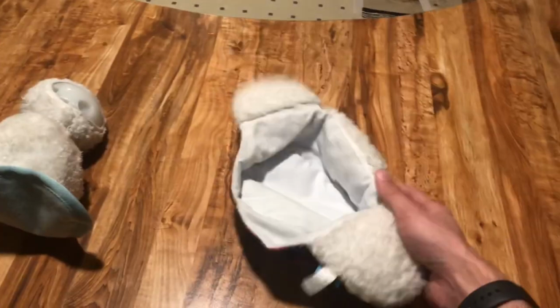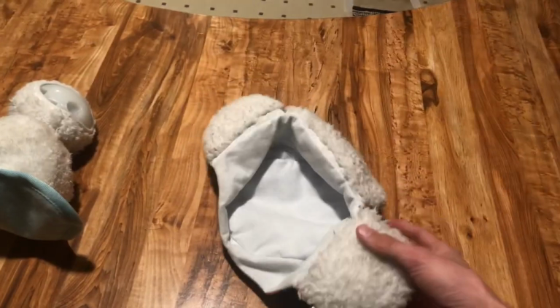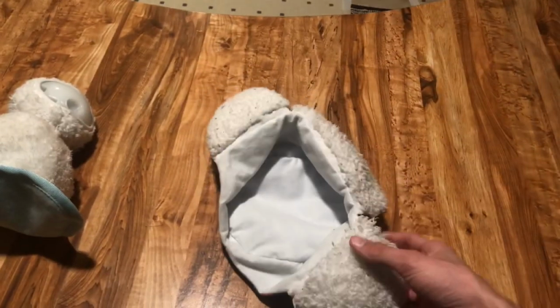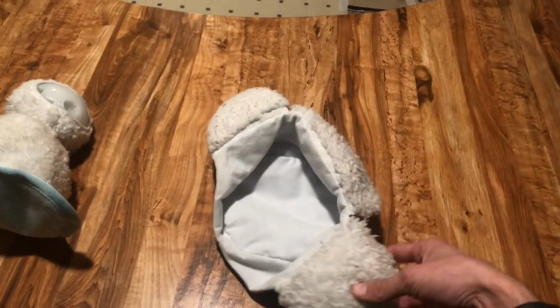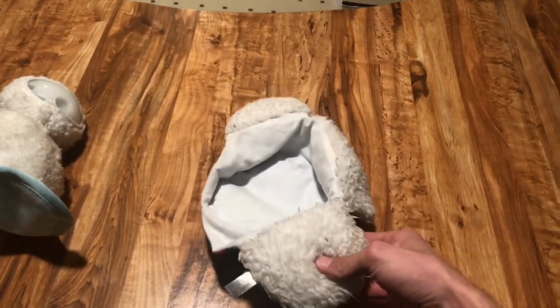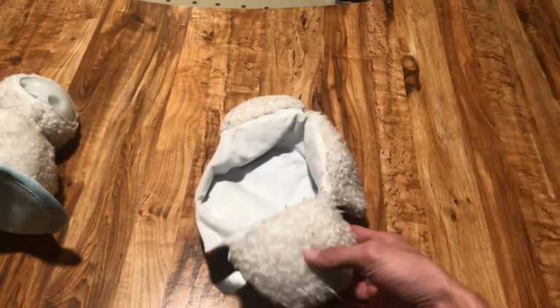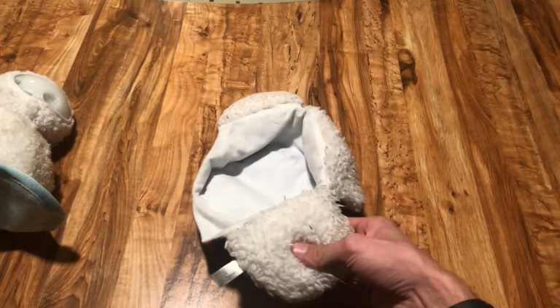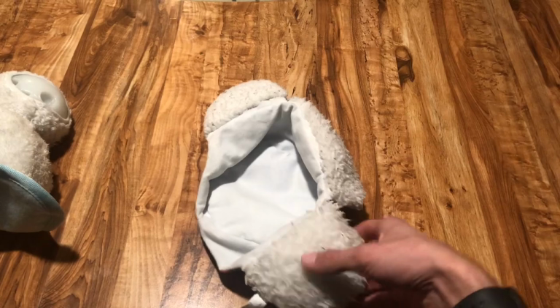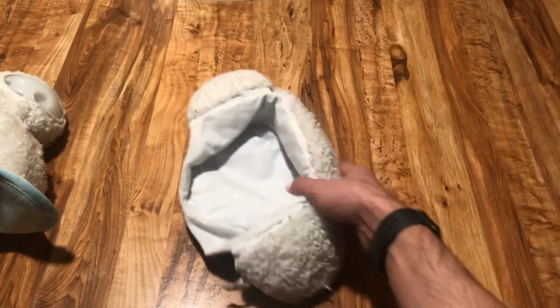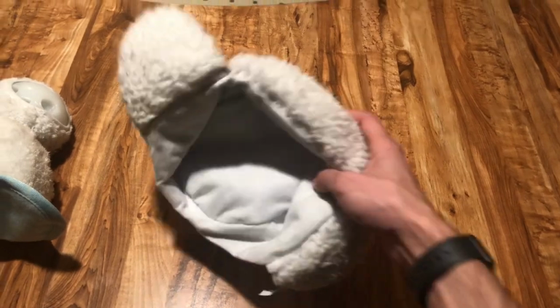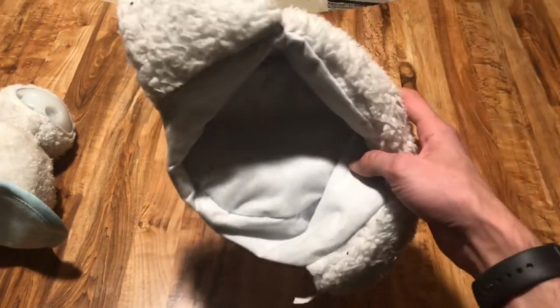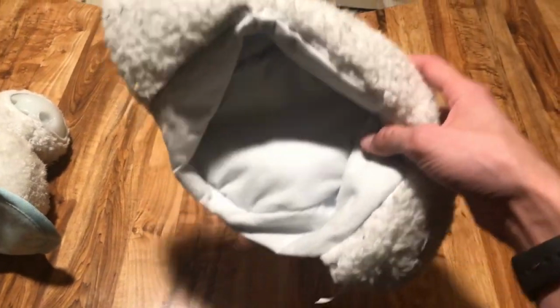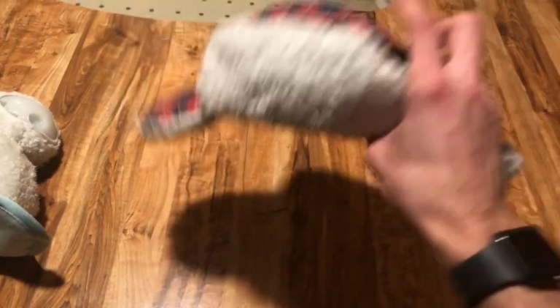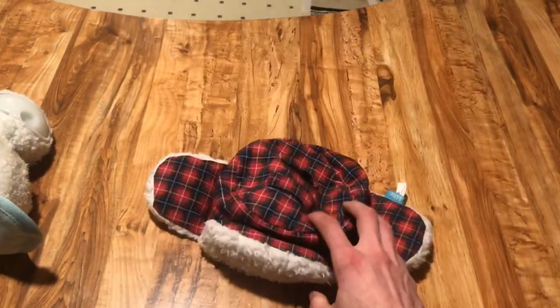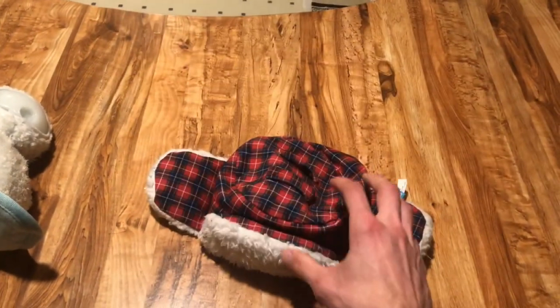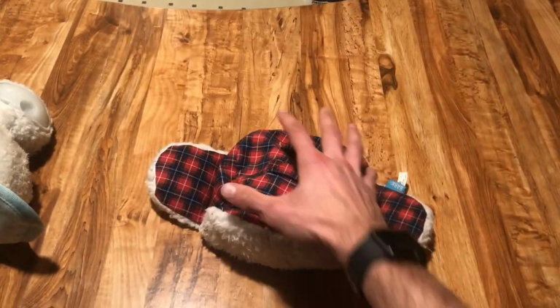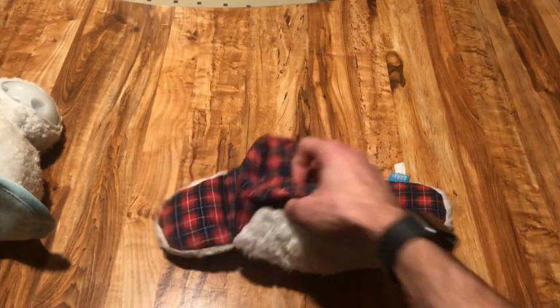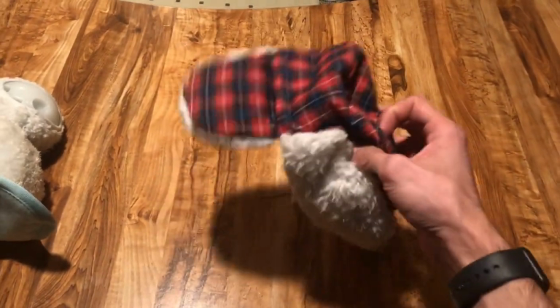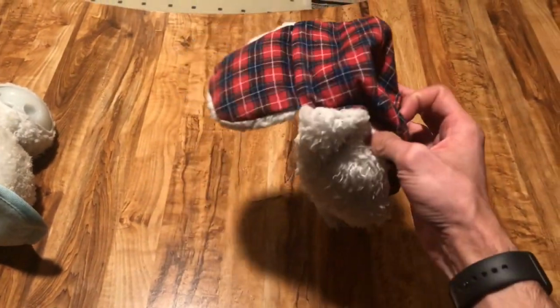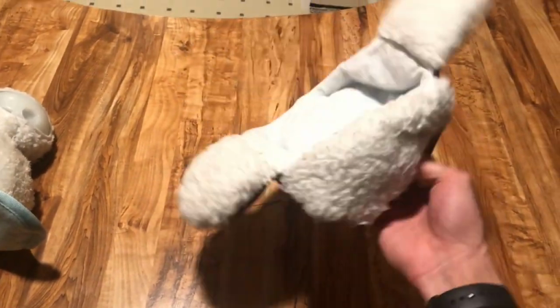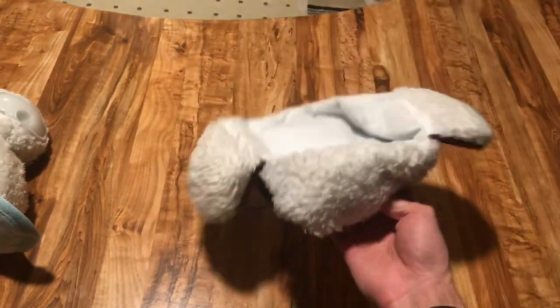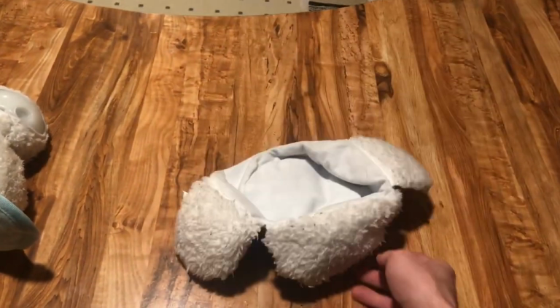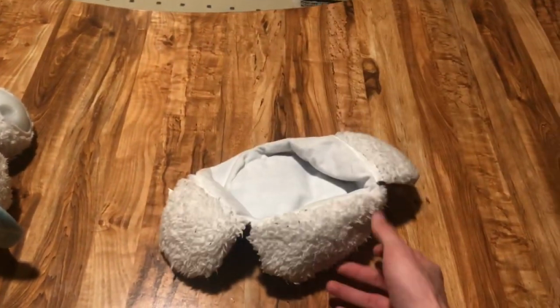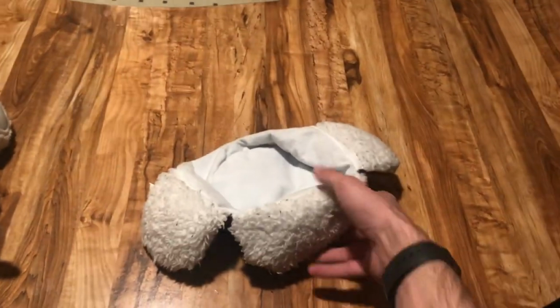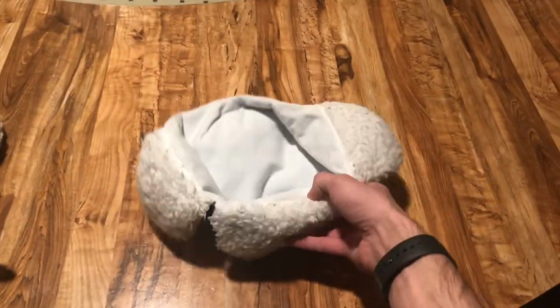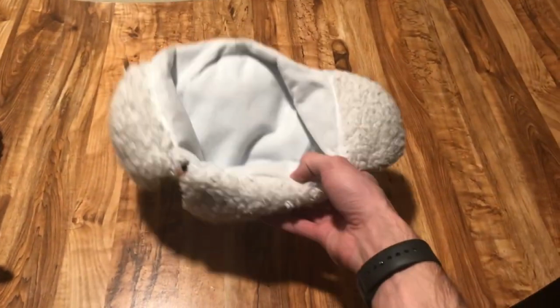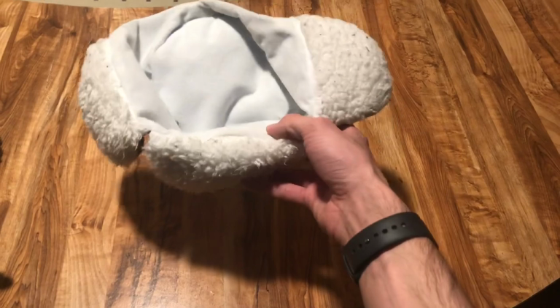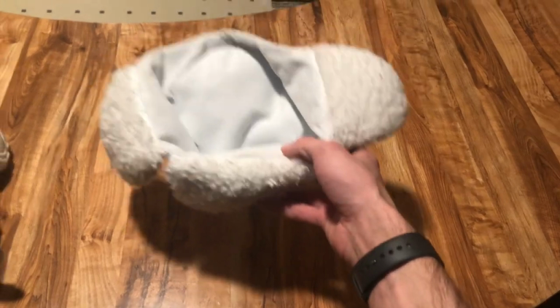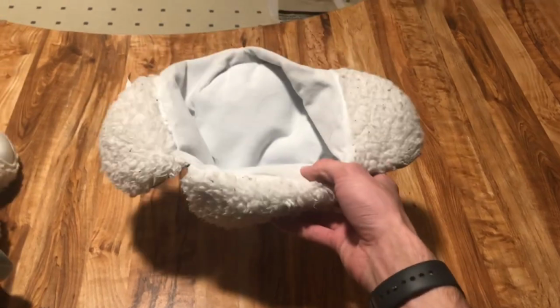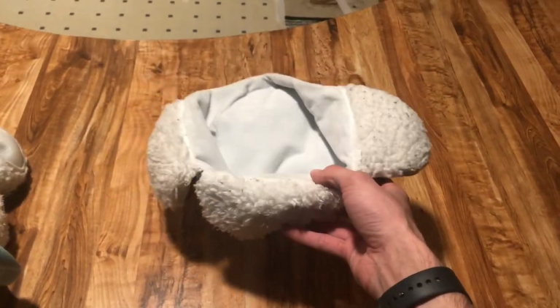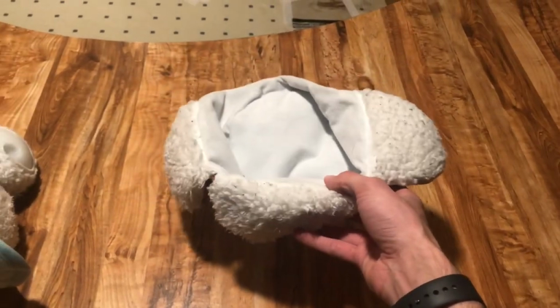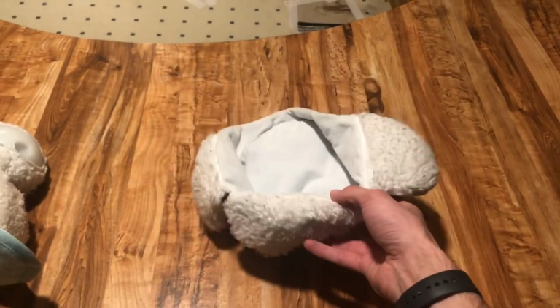The hat she absolutely loves. It's a great toy. It's durable. She's been chewing on it, playing with it. It has been phenomenal.